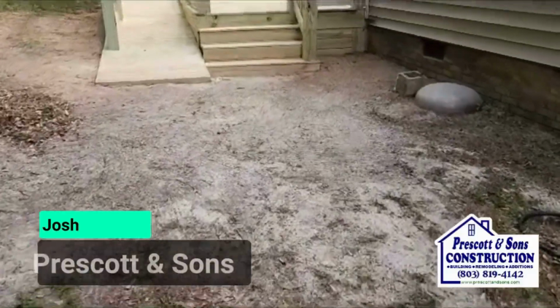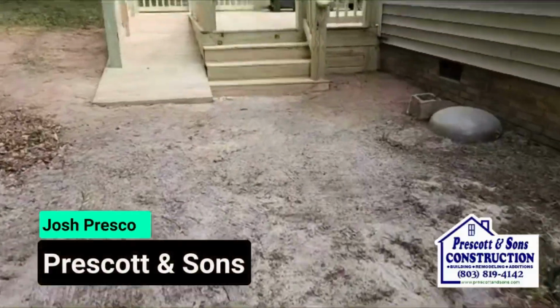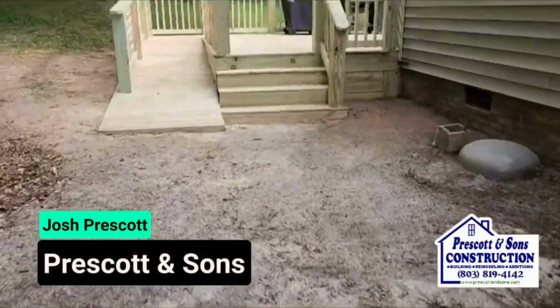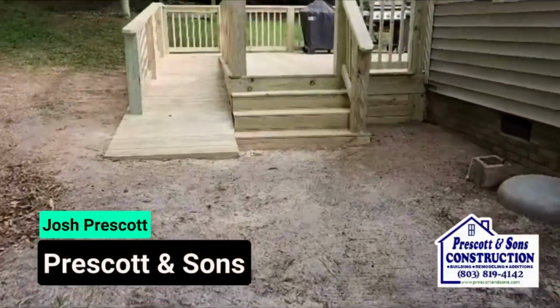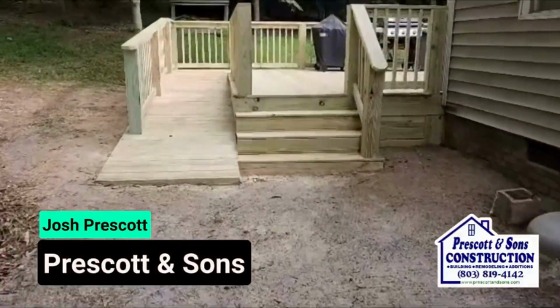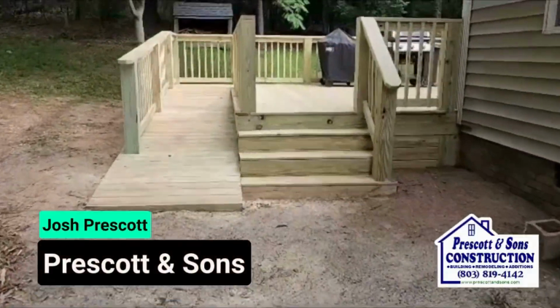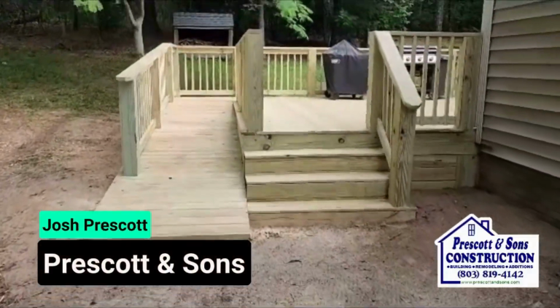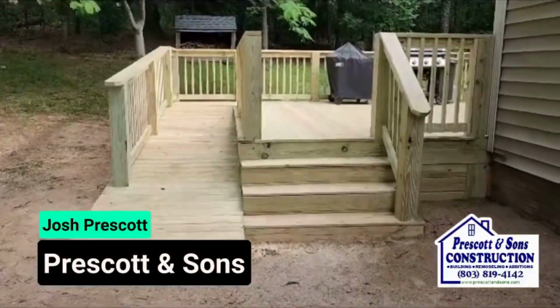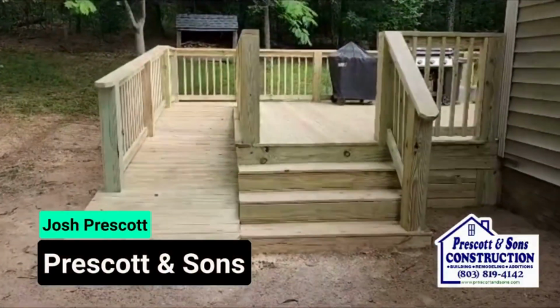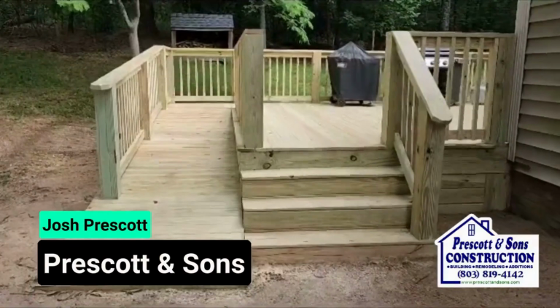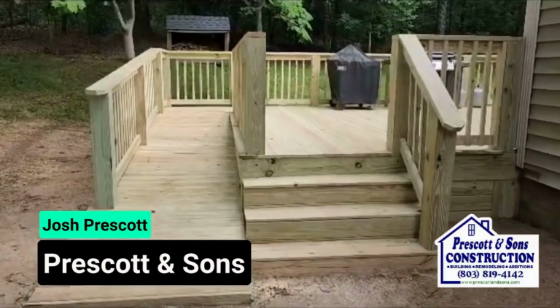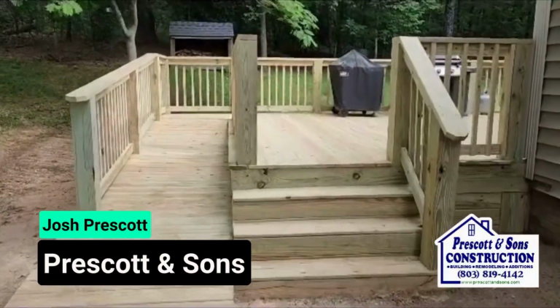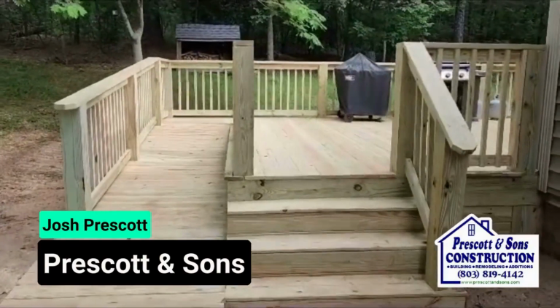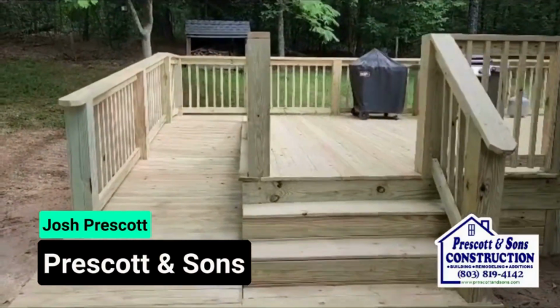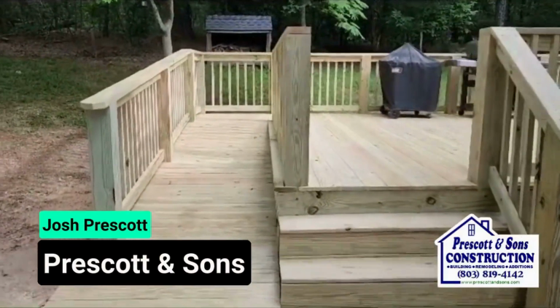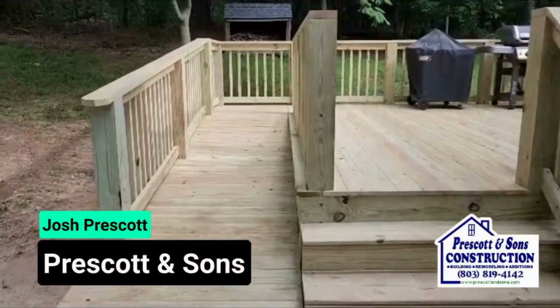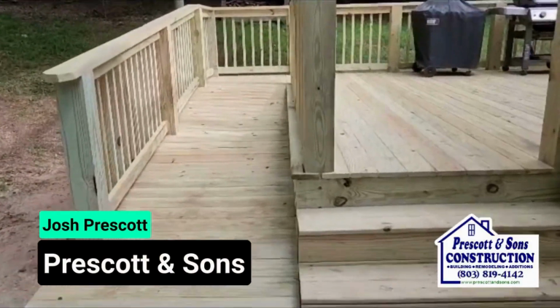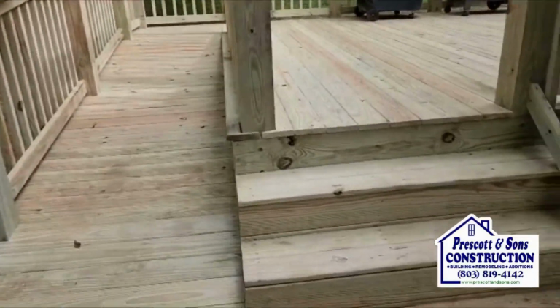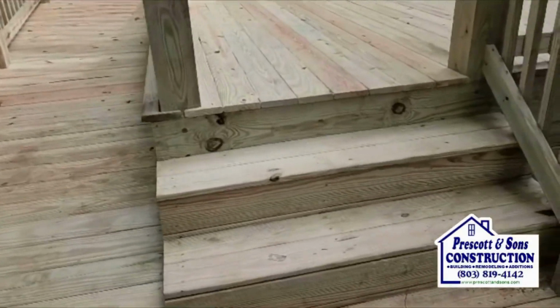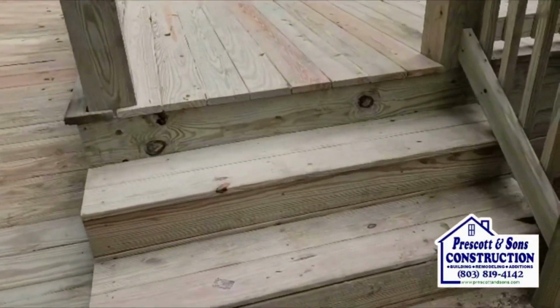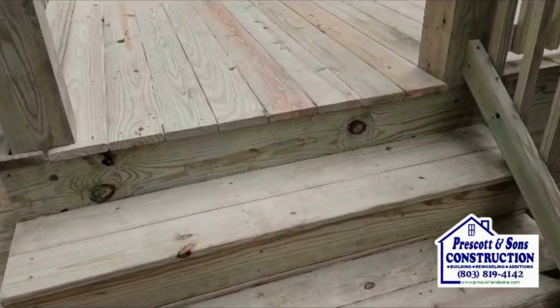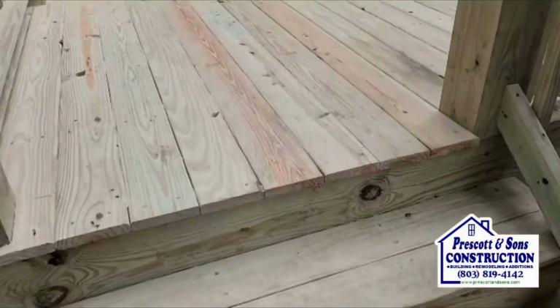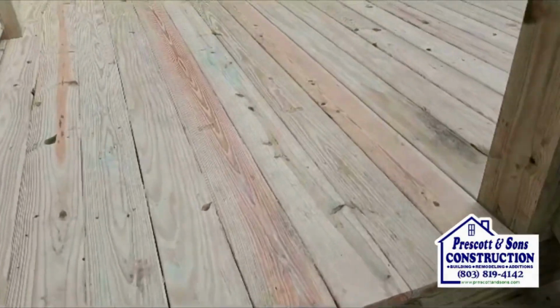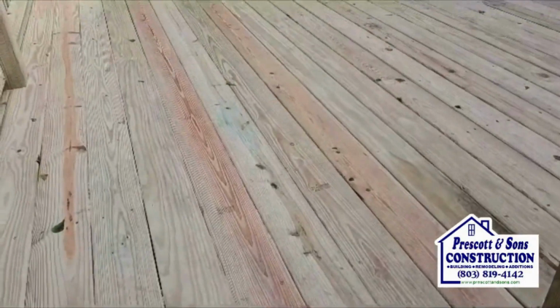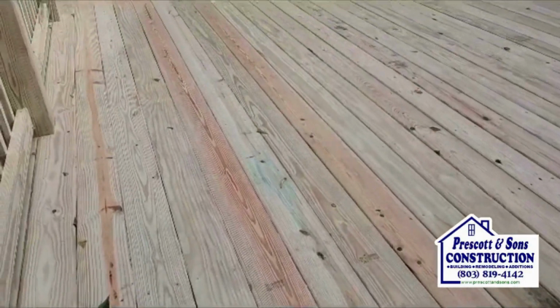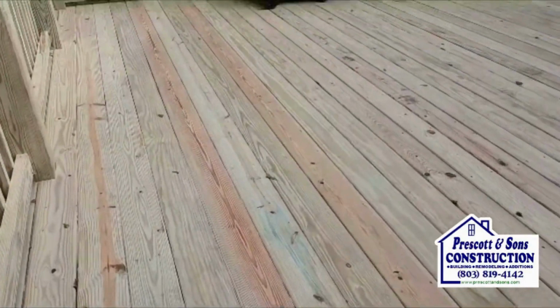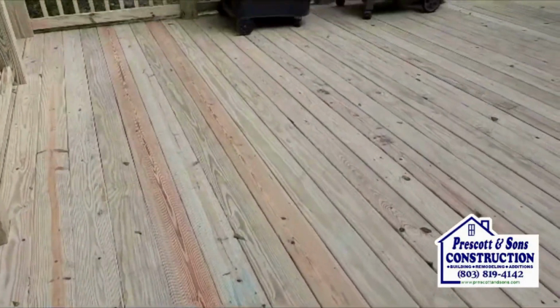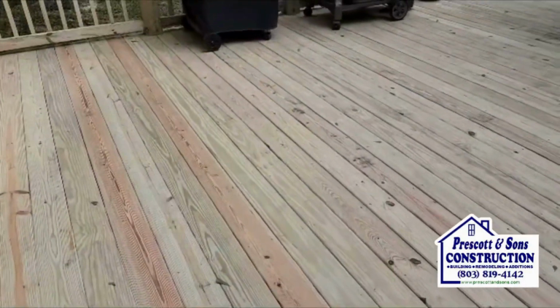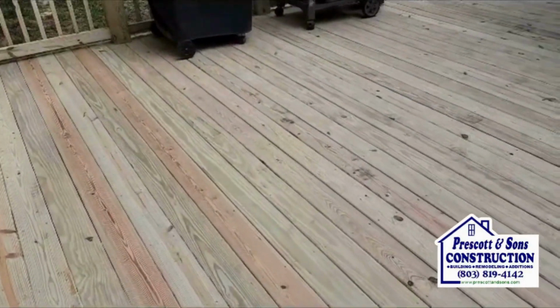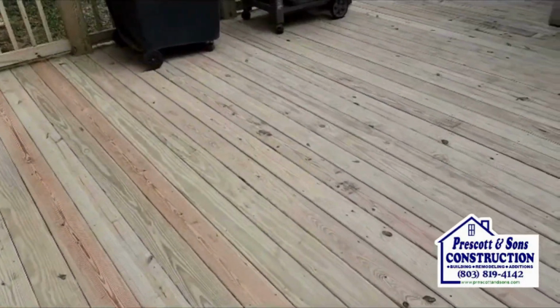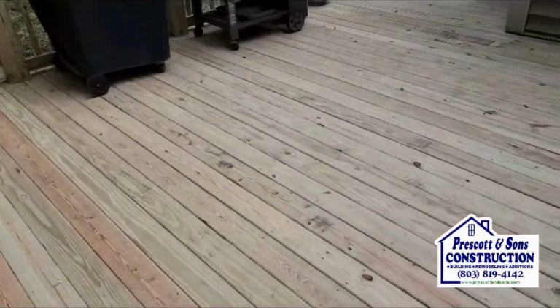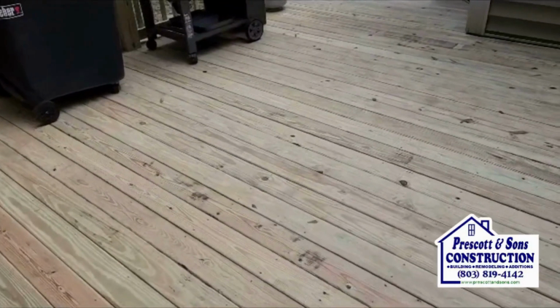I'm Josh from Prescott & Sons. We are wrapping up a deck project here in Montmorency, South Carolina. We added the ramp to the left, wide staircase coming up on the corner. Went with all premium grade deck boards.